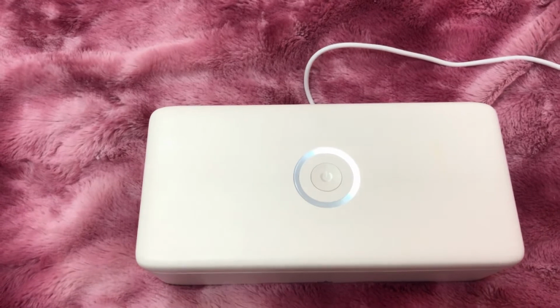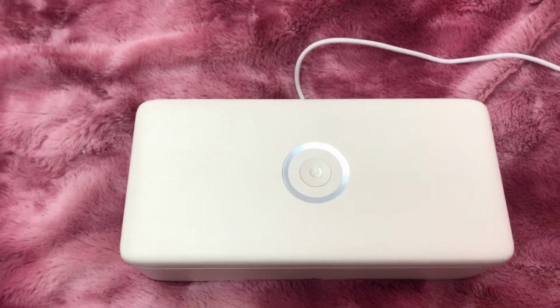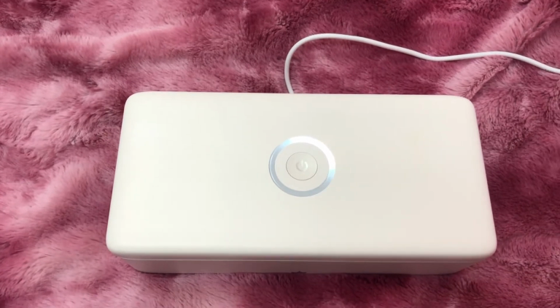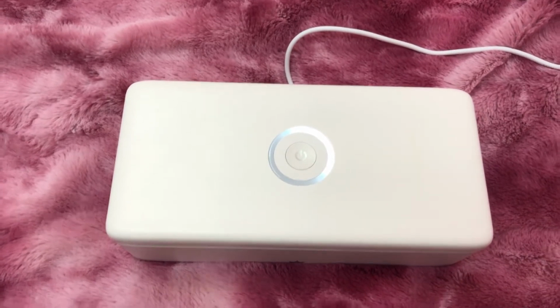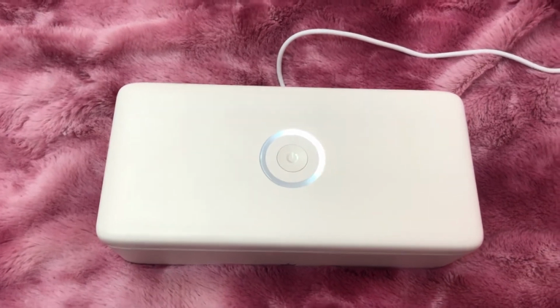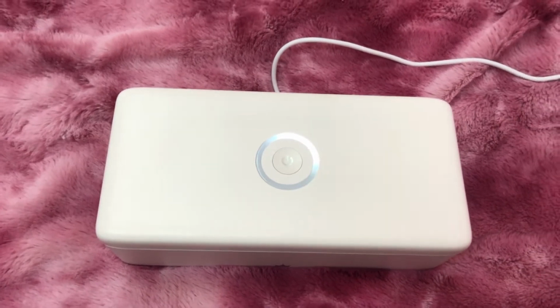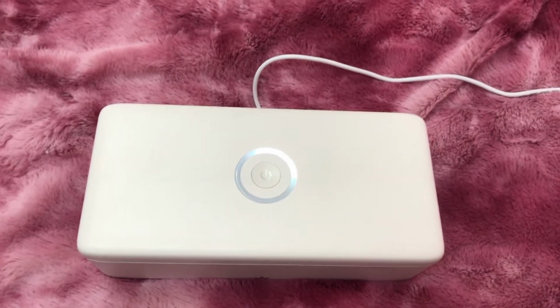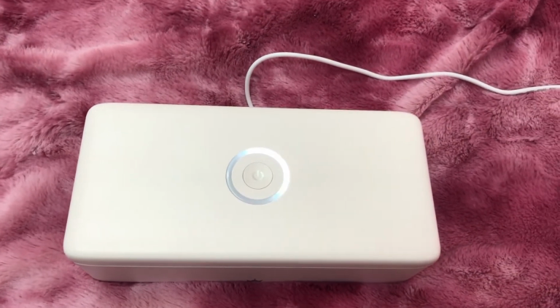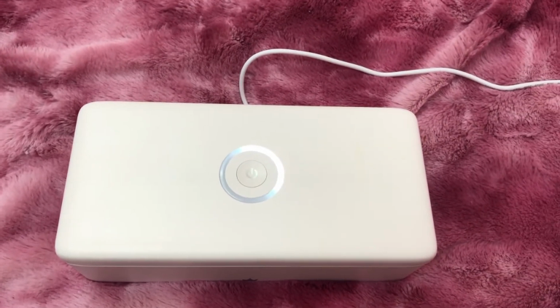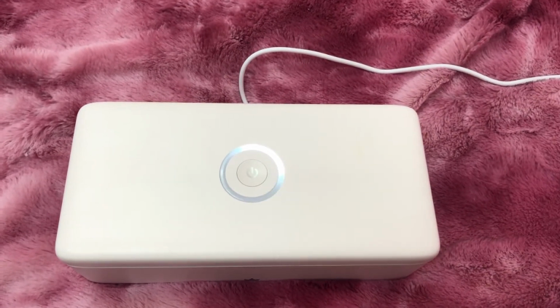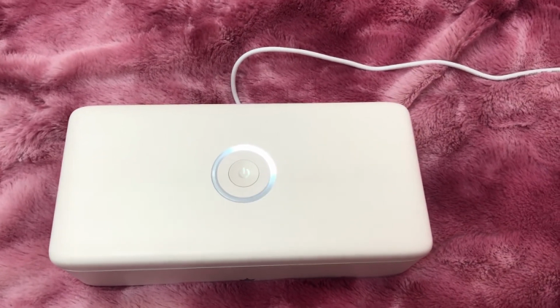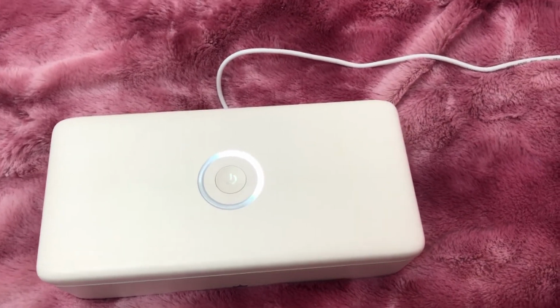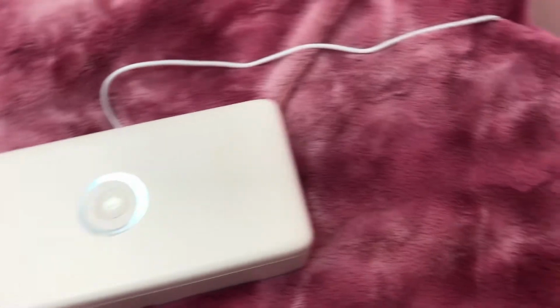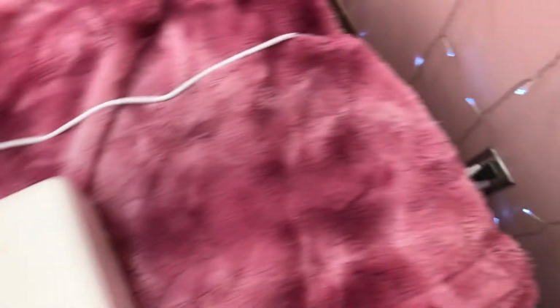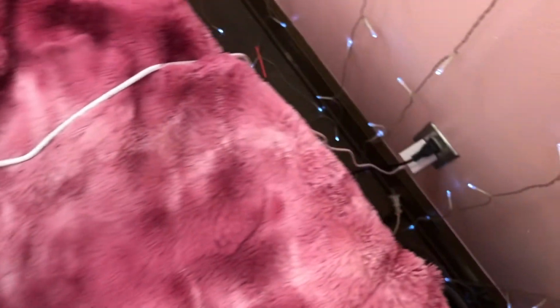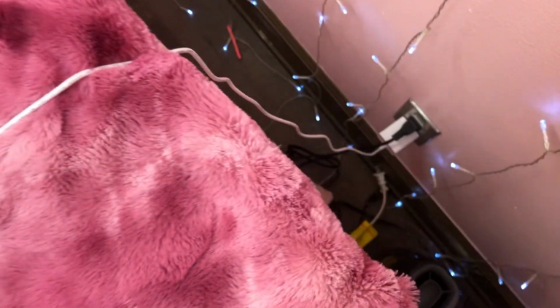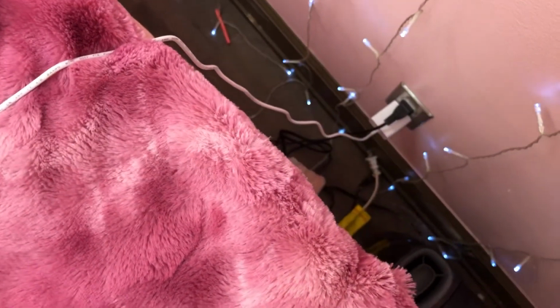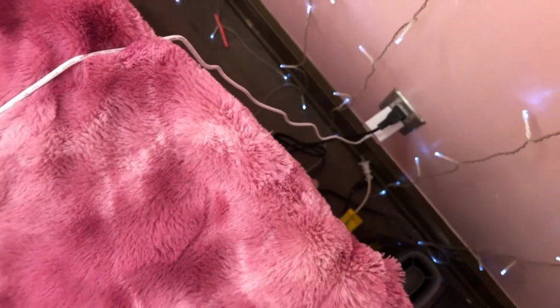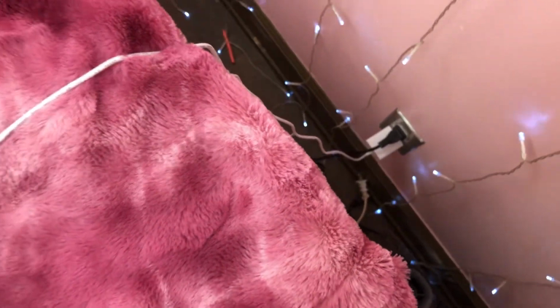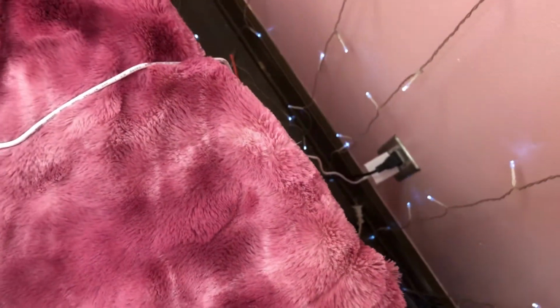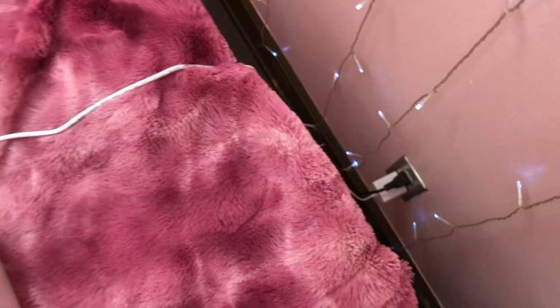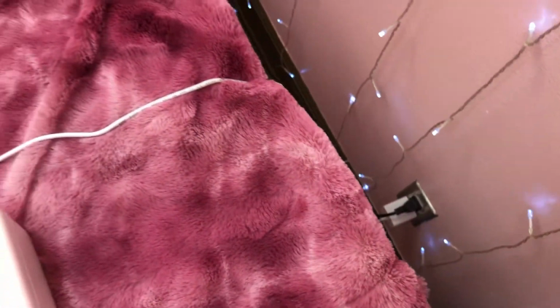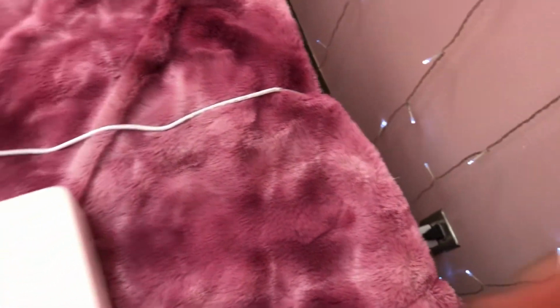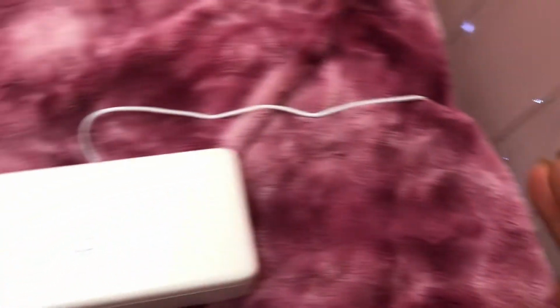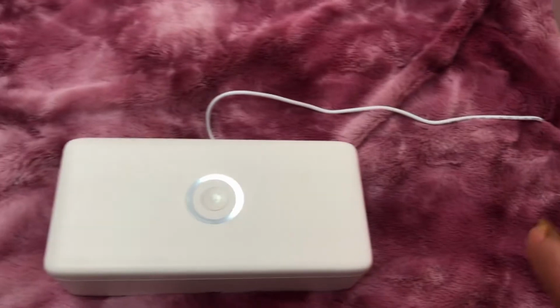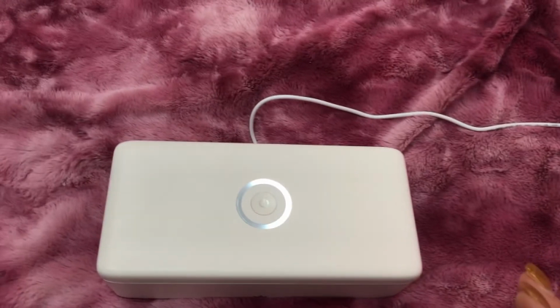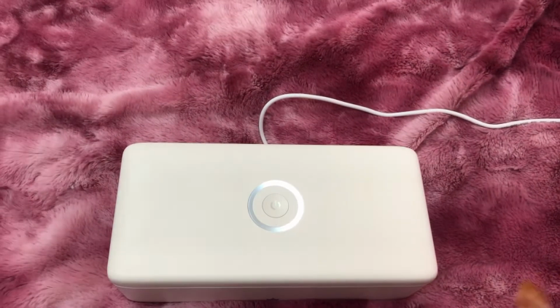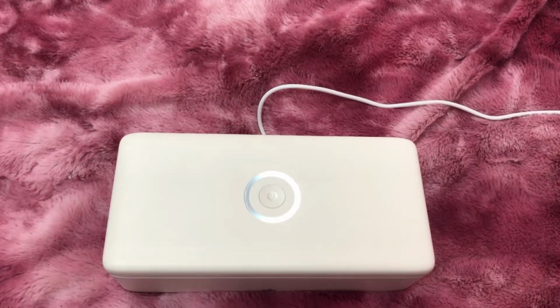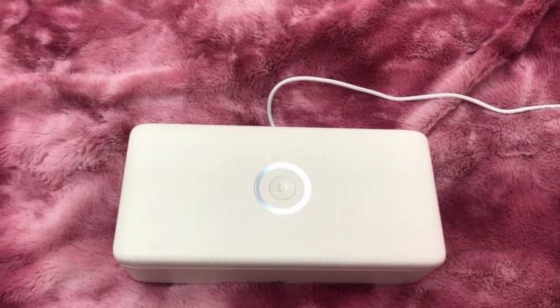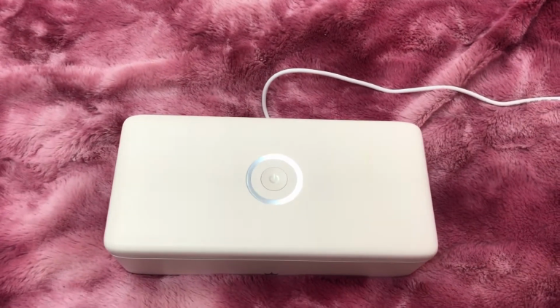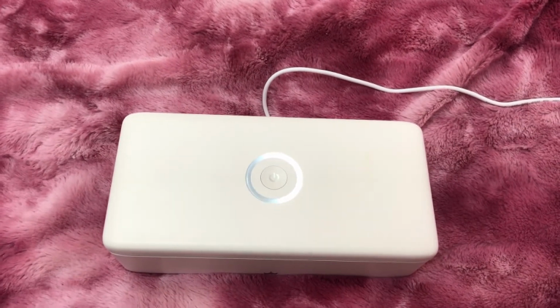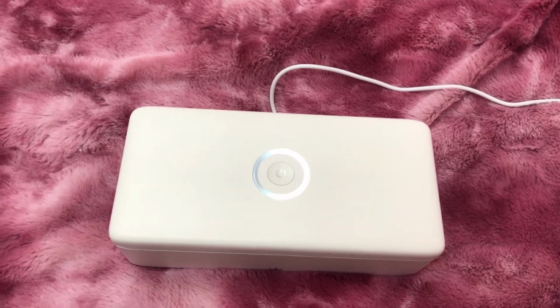The only thing I don't like about it is that you have to plug it in and the cord isn't very long, so you might want to use an extension cord if you're going to be using it far away from your setting.